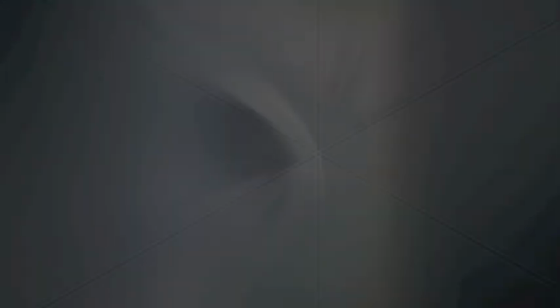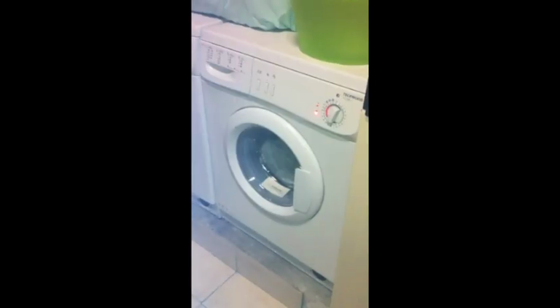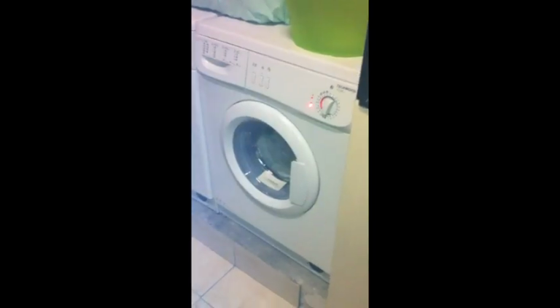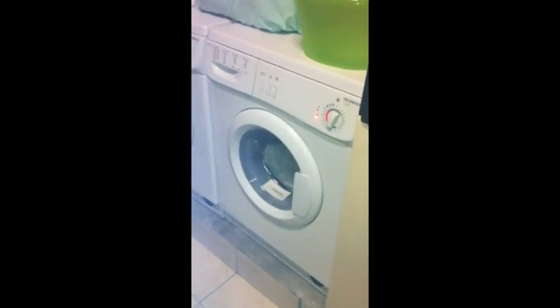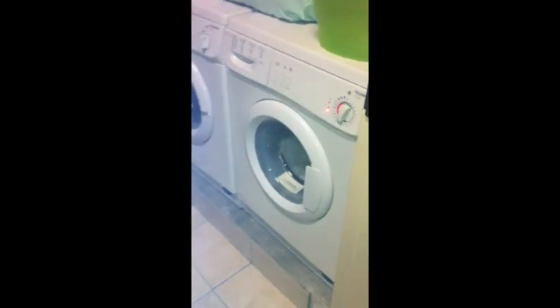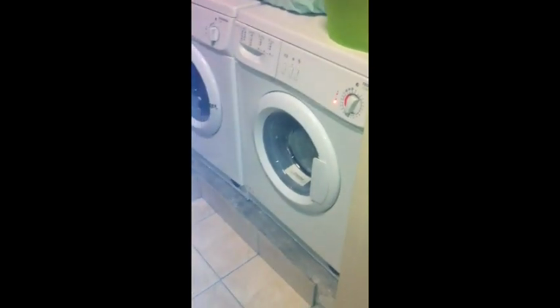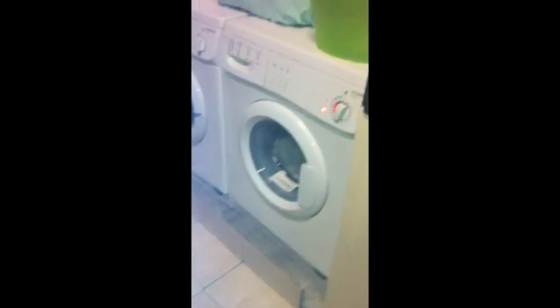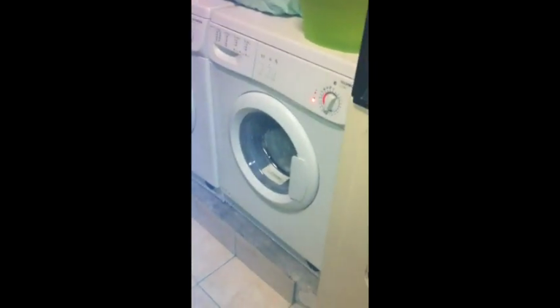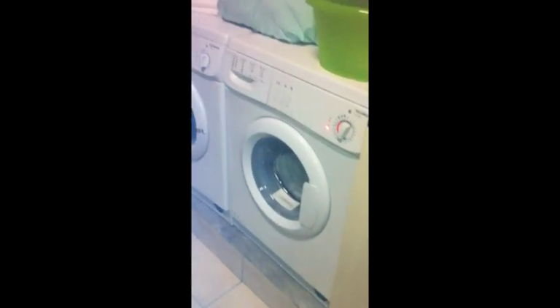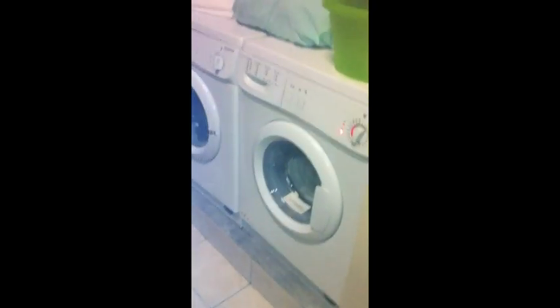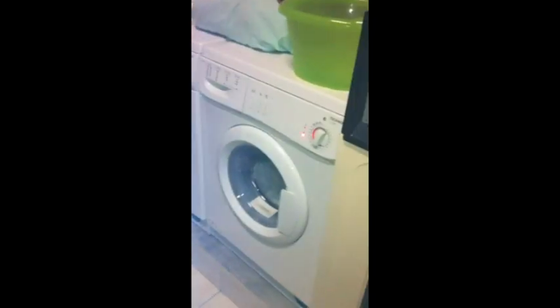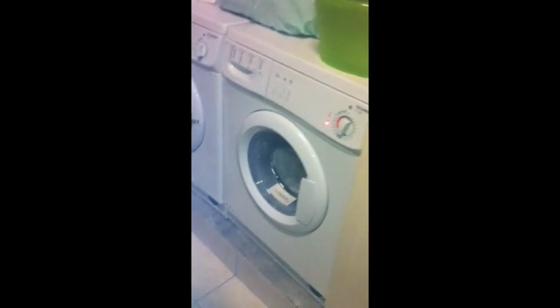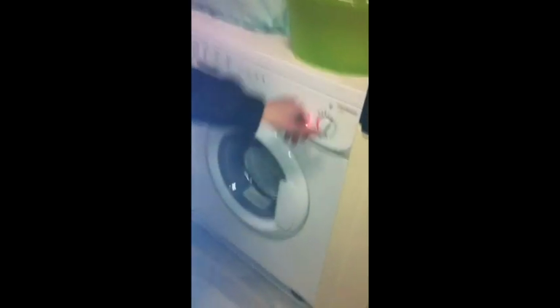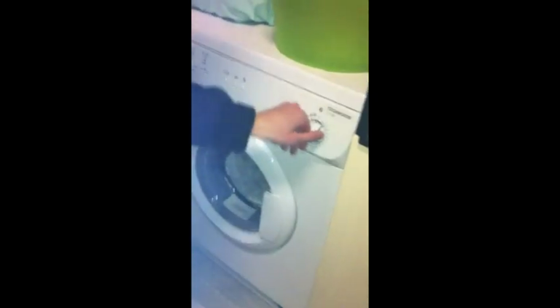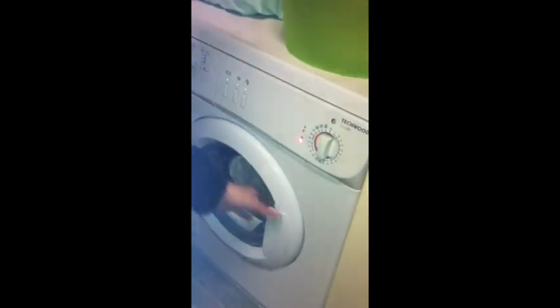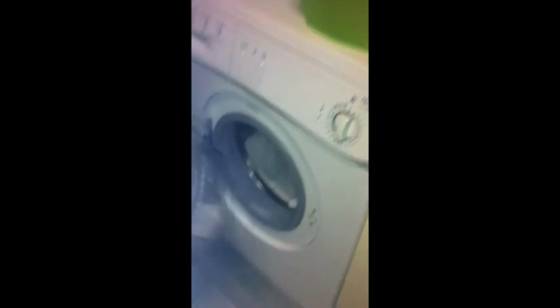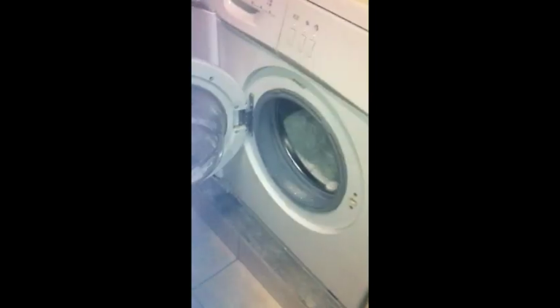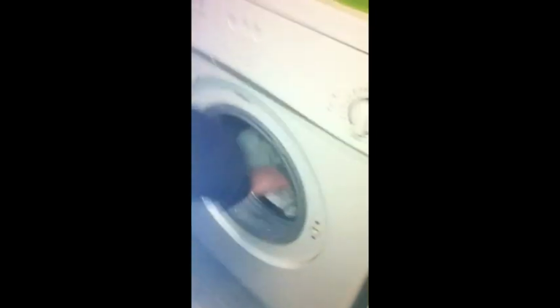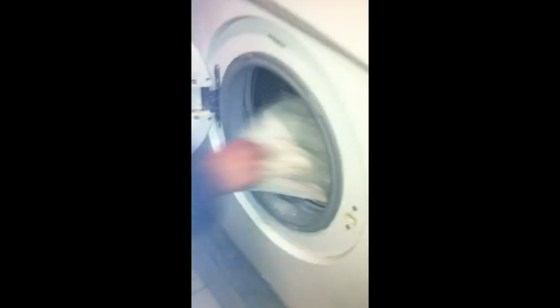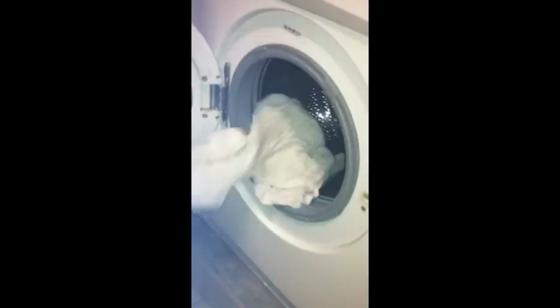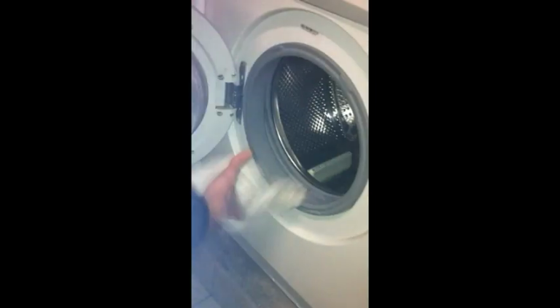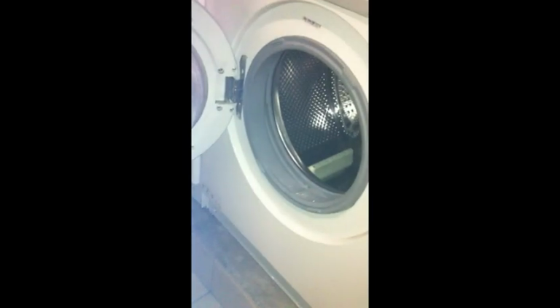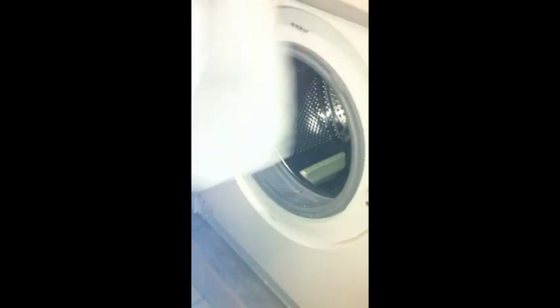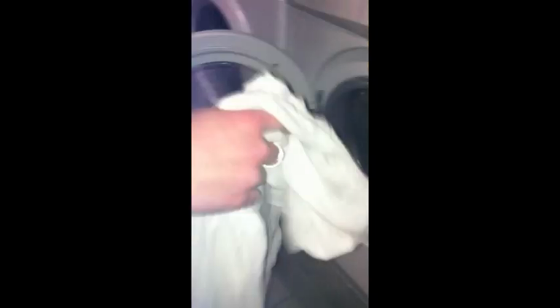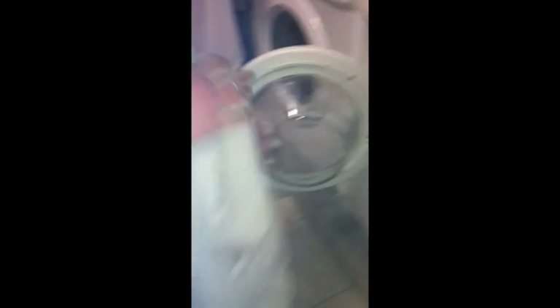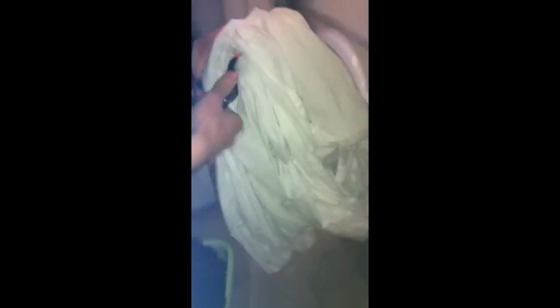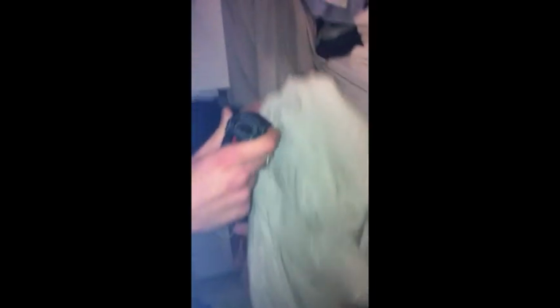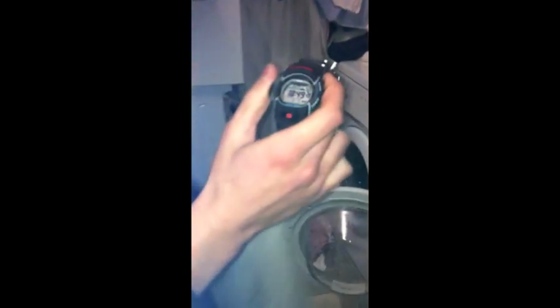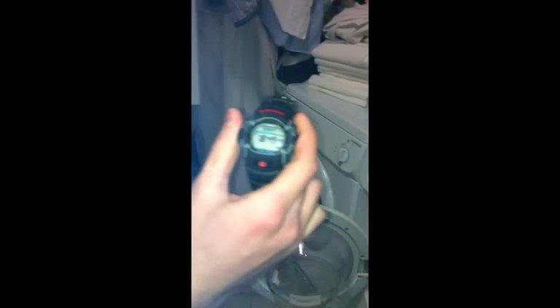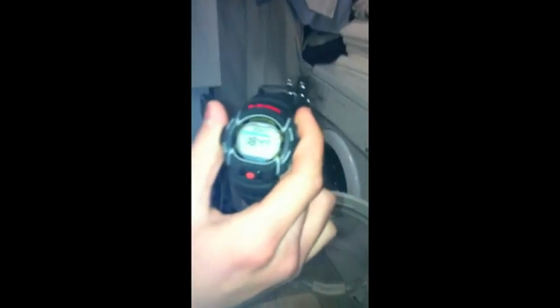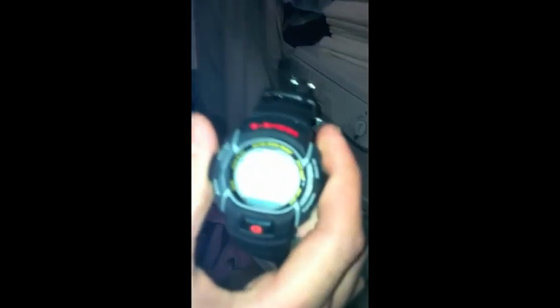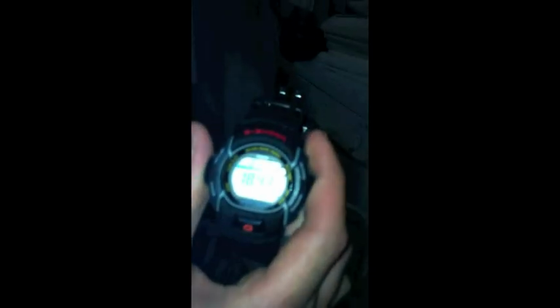Now we're going to pull it out after two hours in the washing machine. And there we go — we're going to see now. There we go, as you can see.